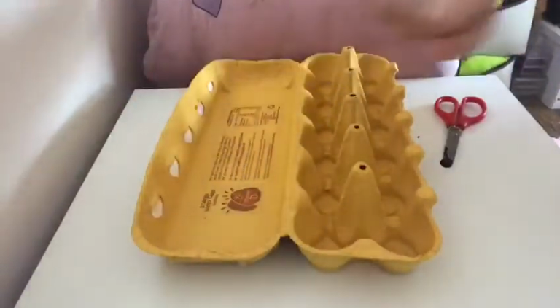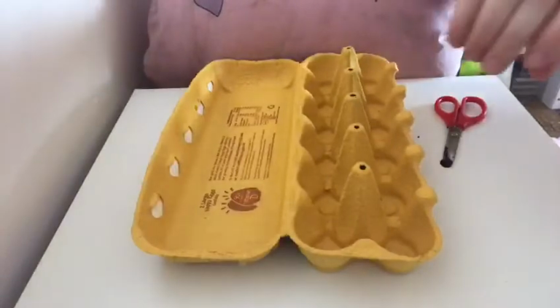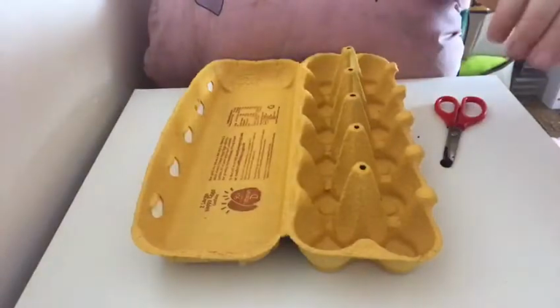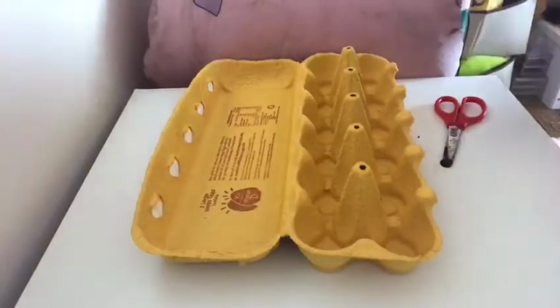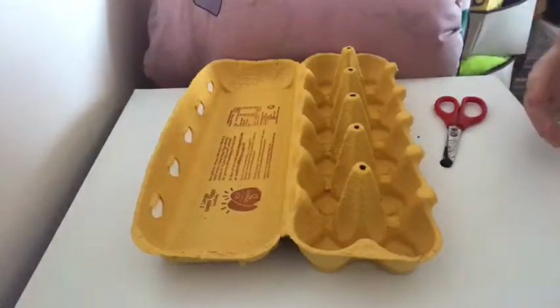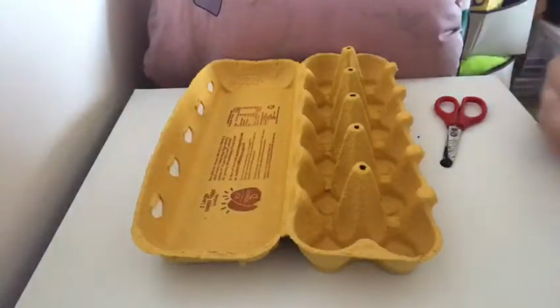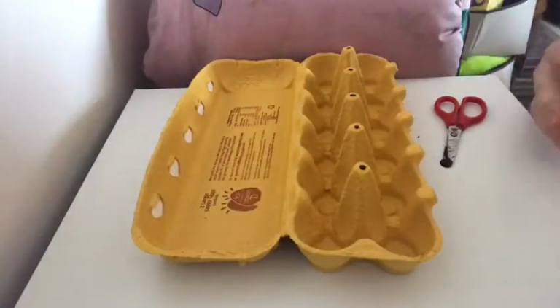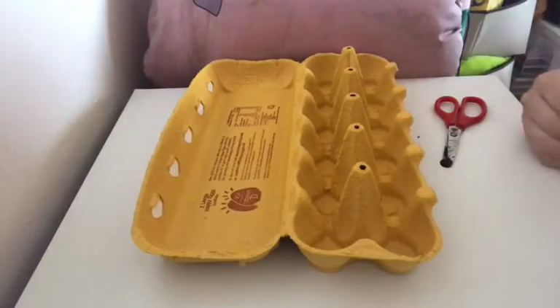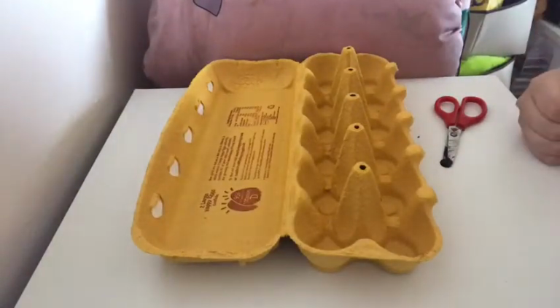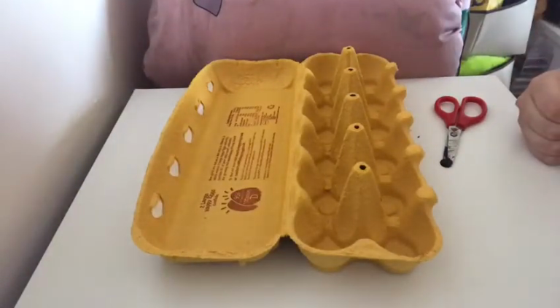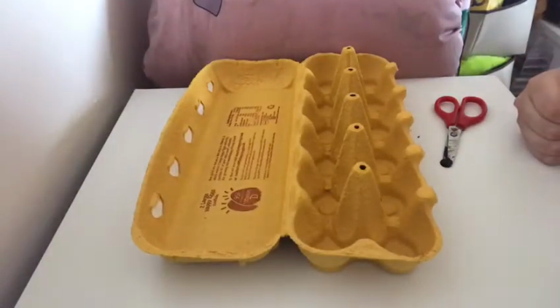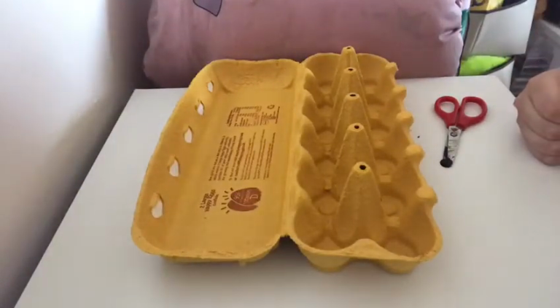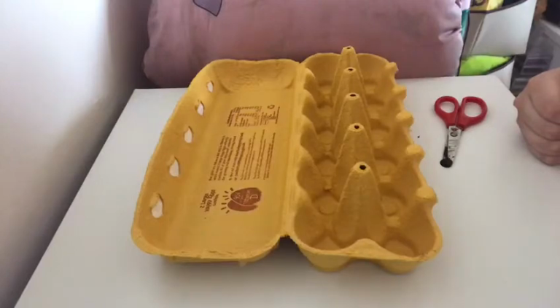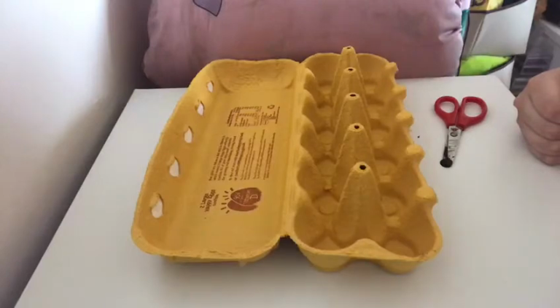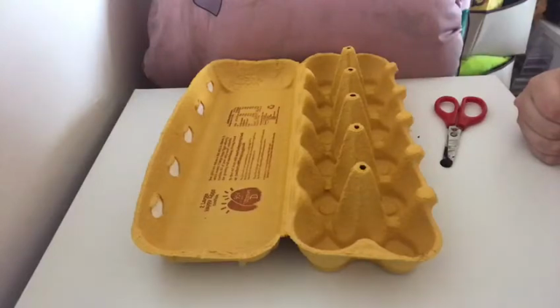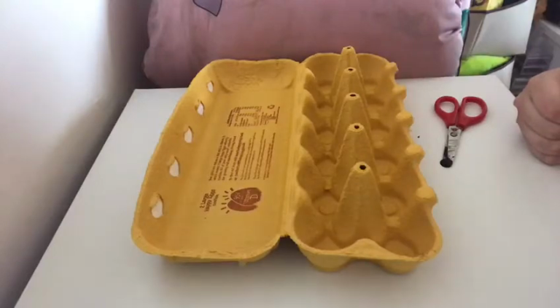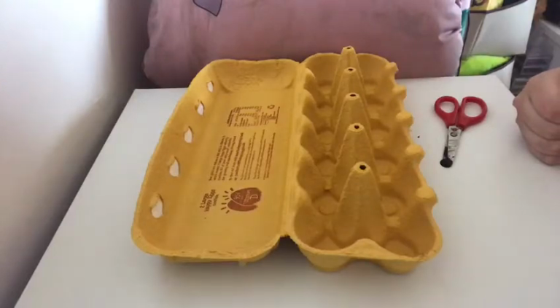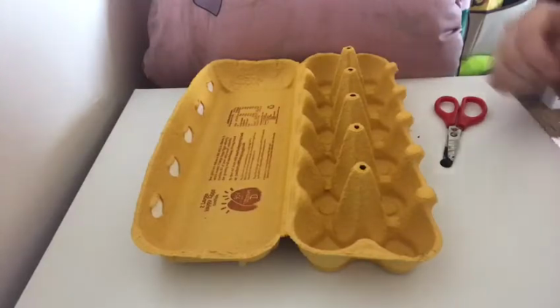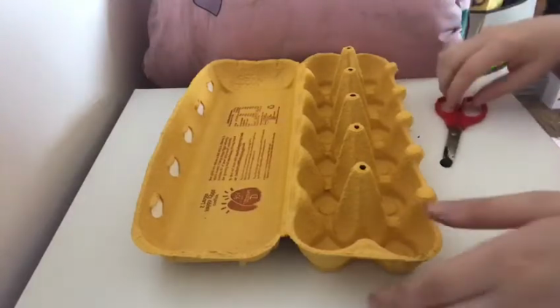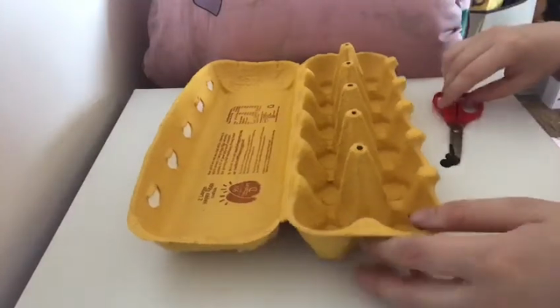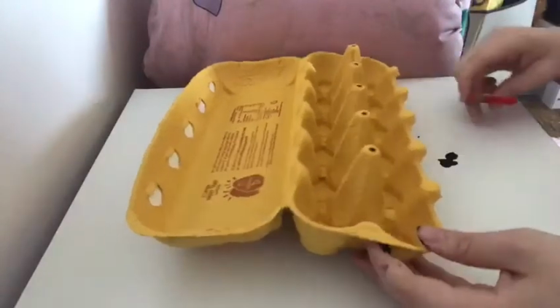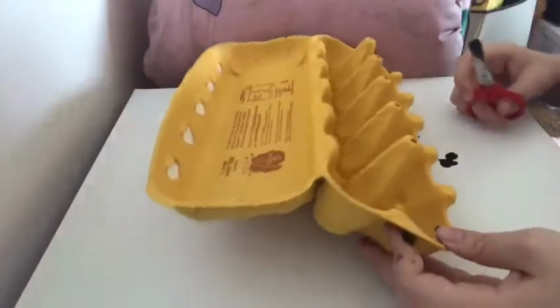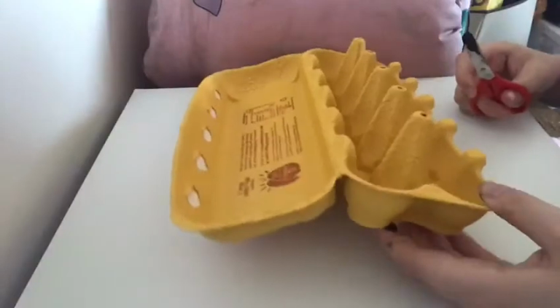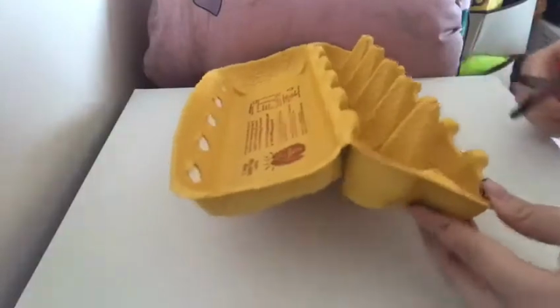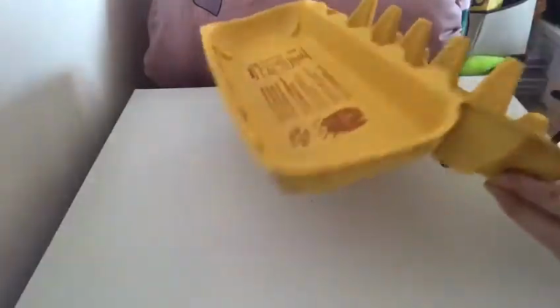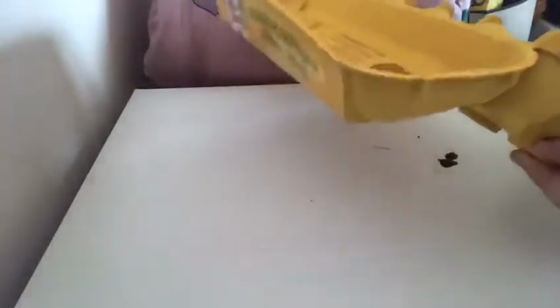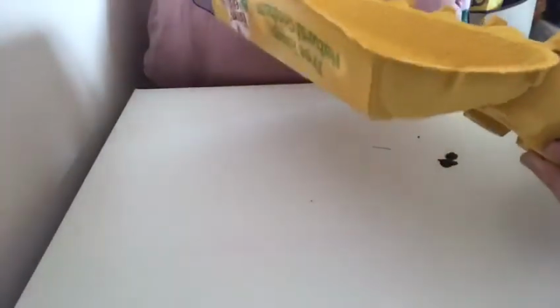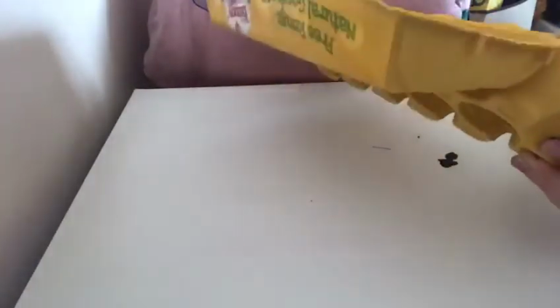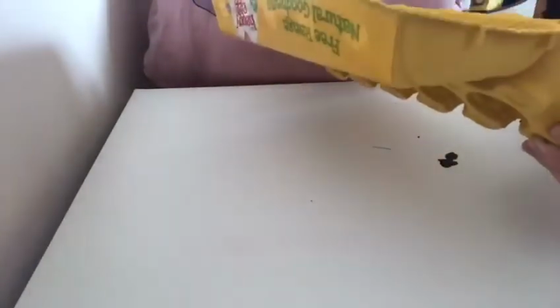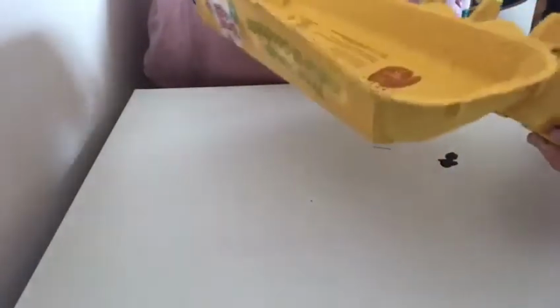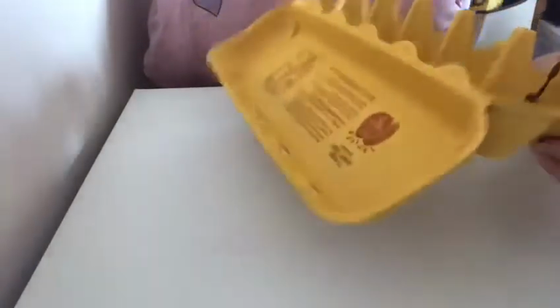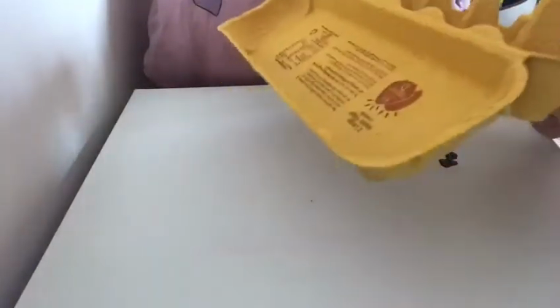All you're going to need is an egg carton, some paint or pens, and if you're adding any extras like wings, you're going to need some glue and bits to make your extra animal parts with. What you're going to do first is cut out one bit of the egg carton.